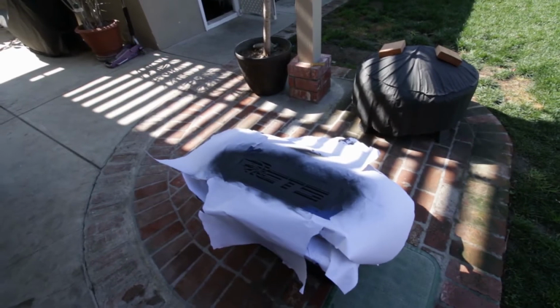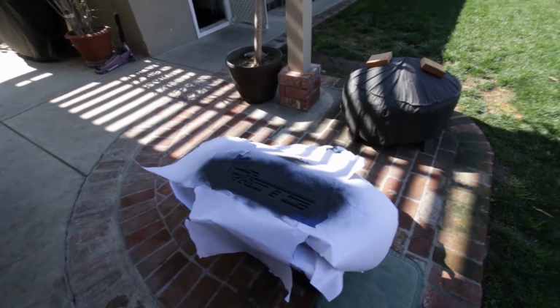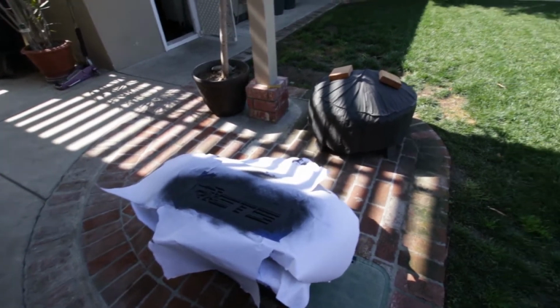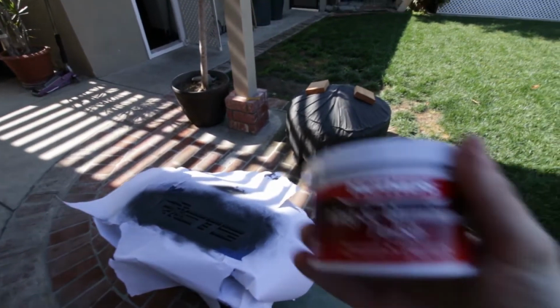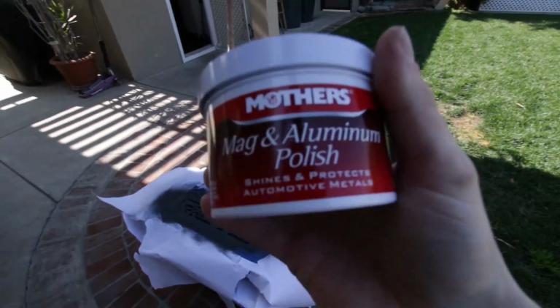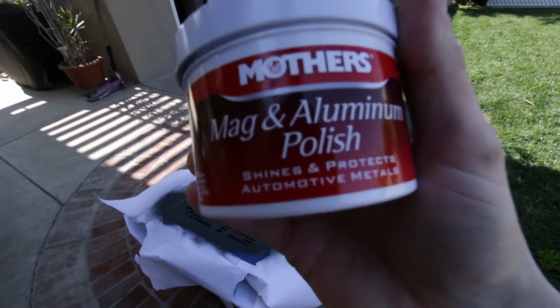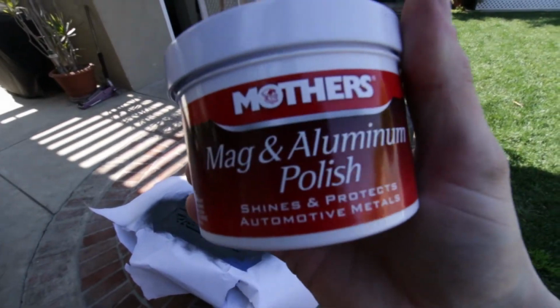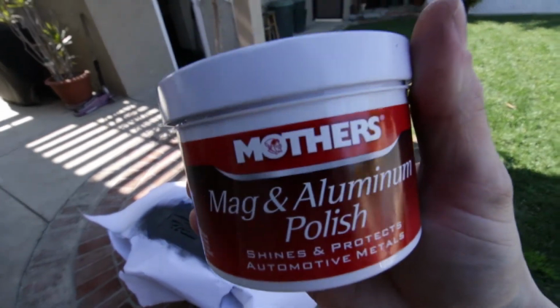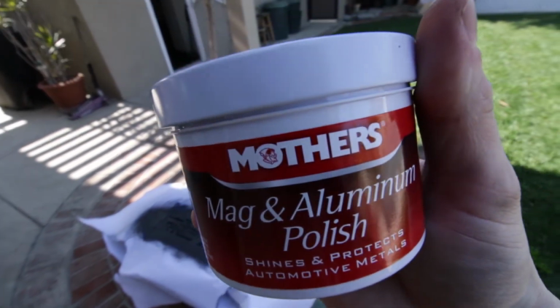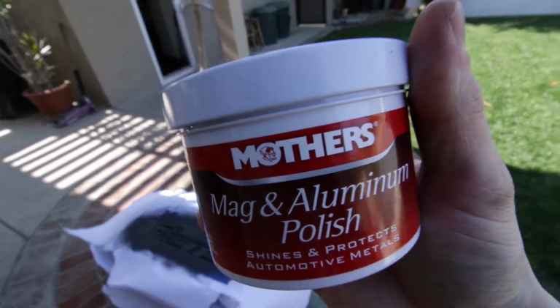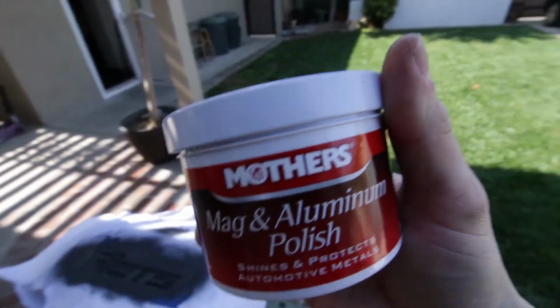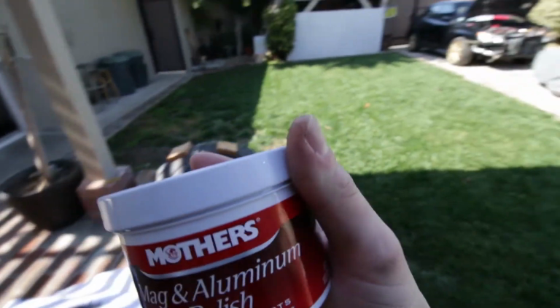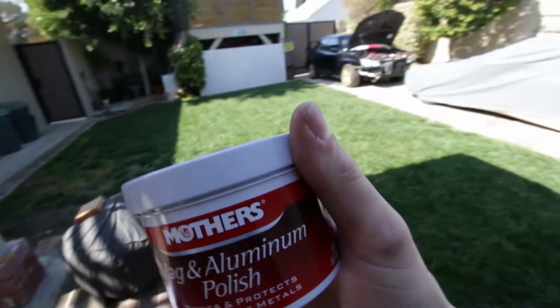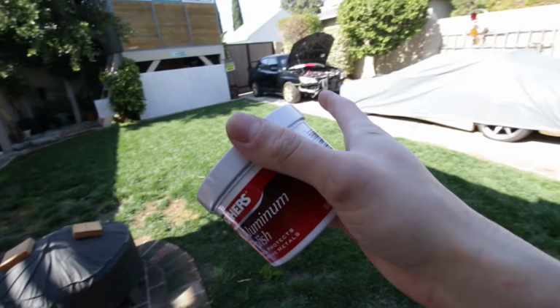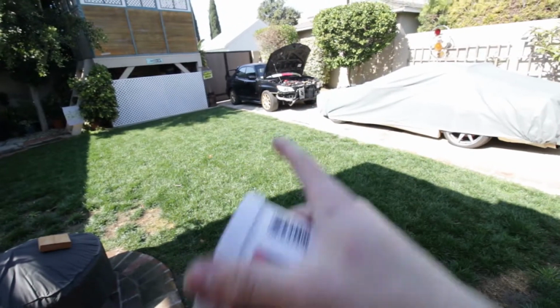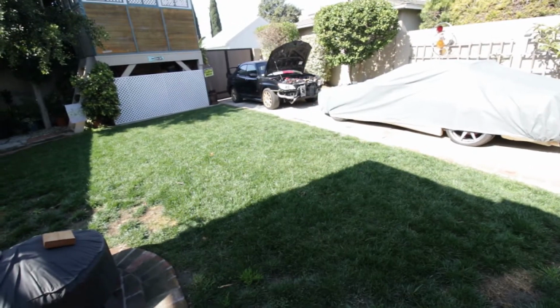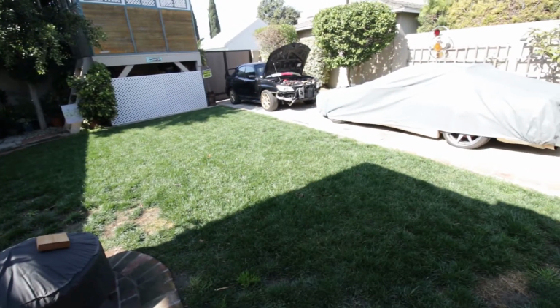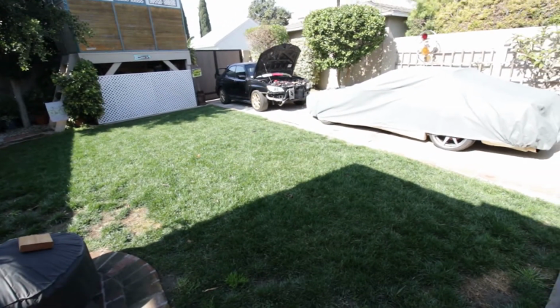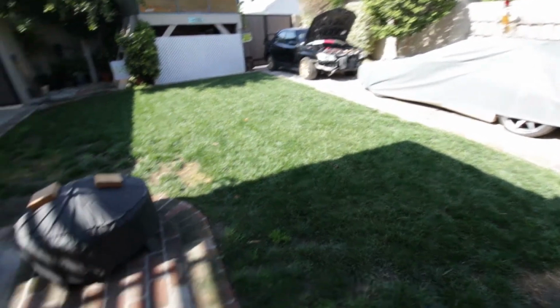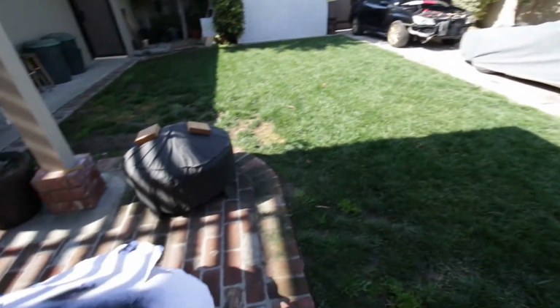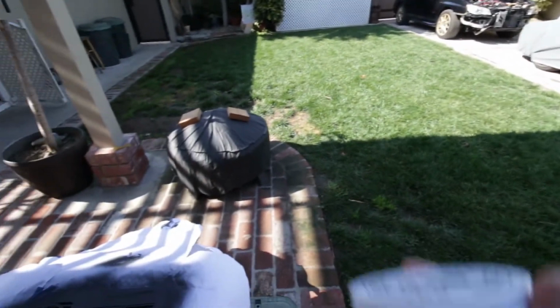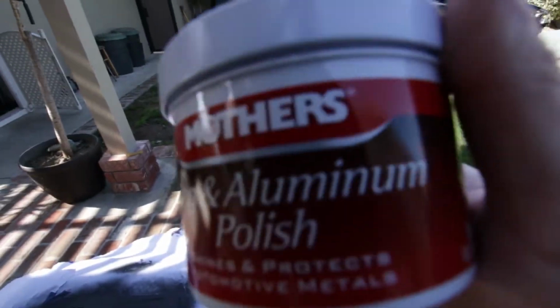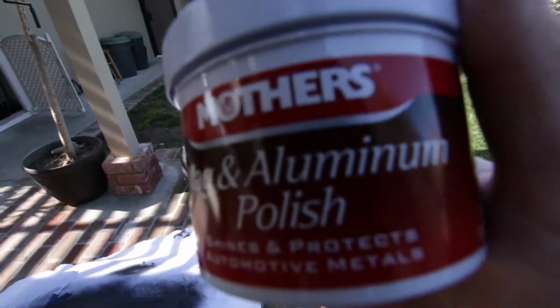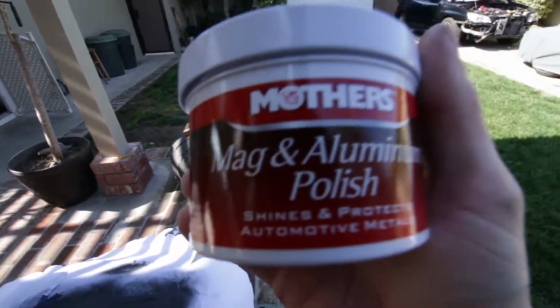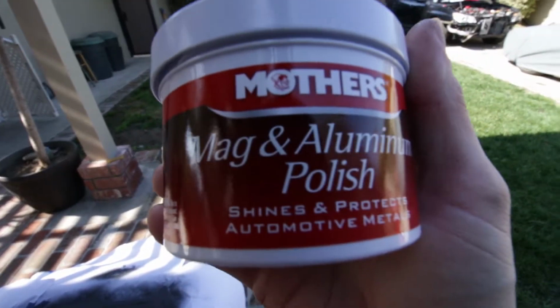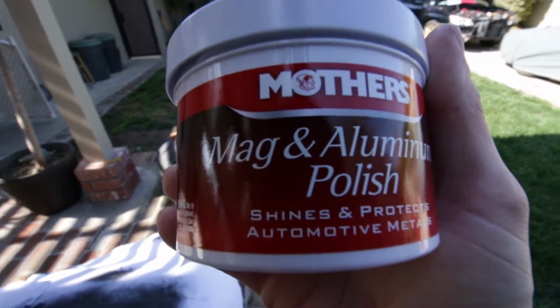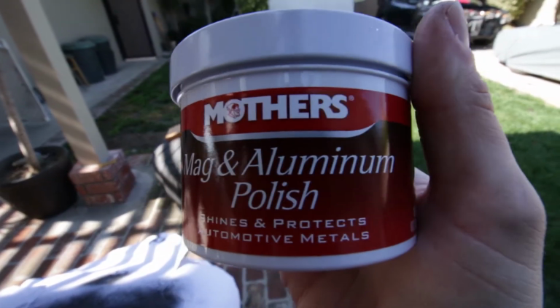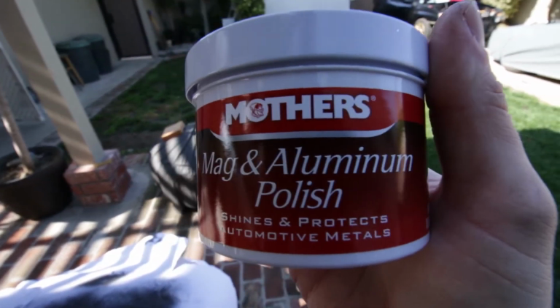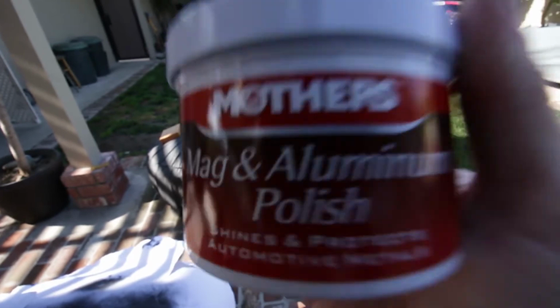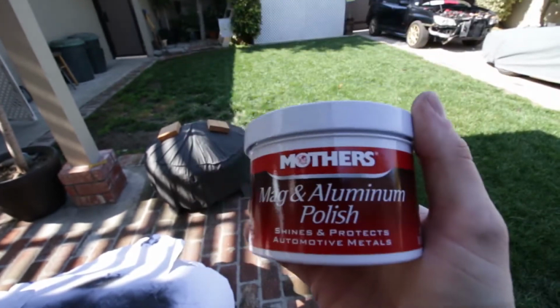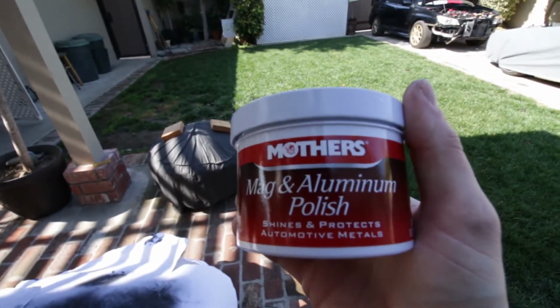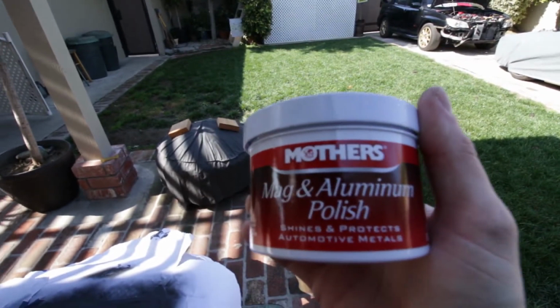While that's drying, I just want to show you guys — if you plan on polishing up any of your aluminum or intercooler piping, I recommend Mother's Mag and Aluminum Polish. That stuff works wonders.